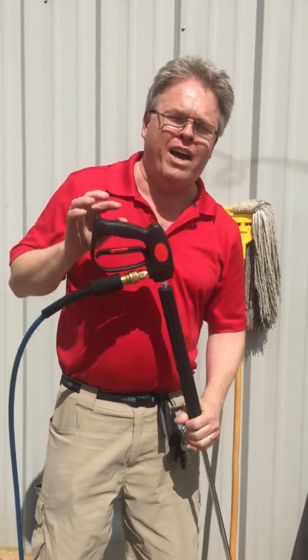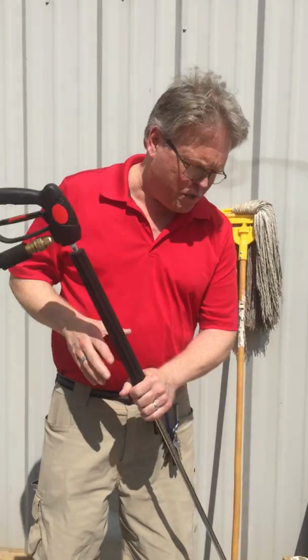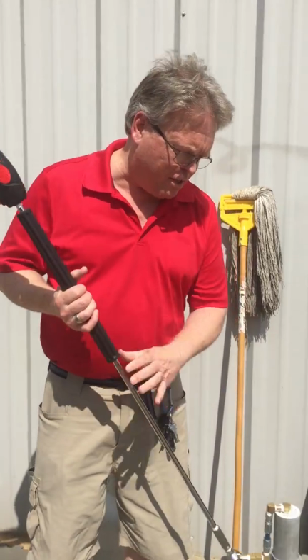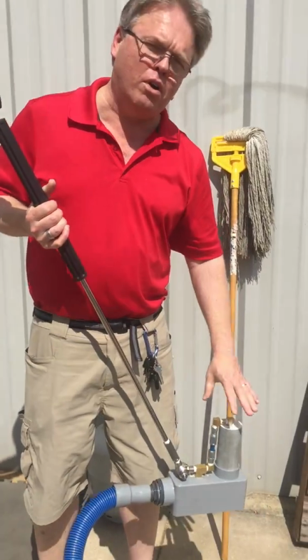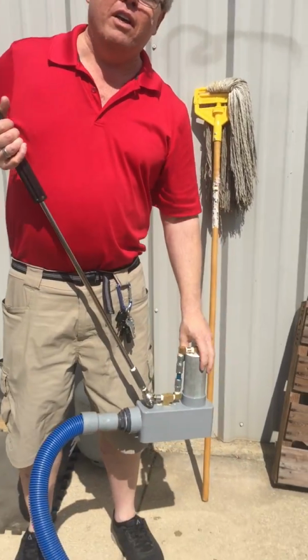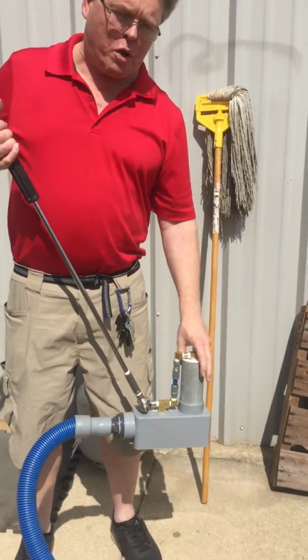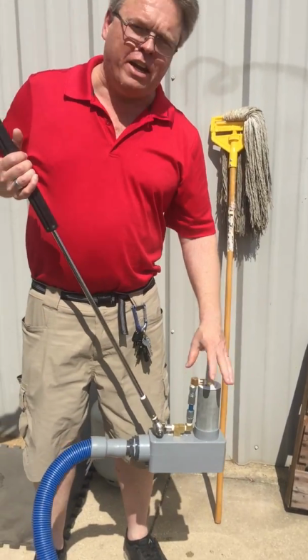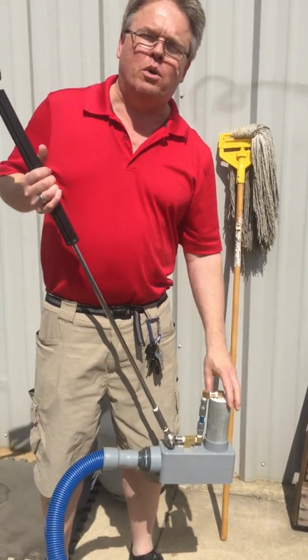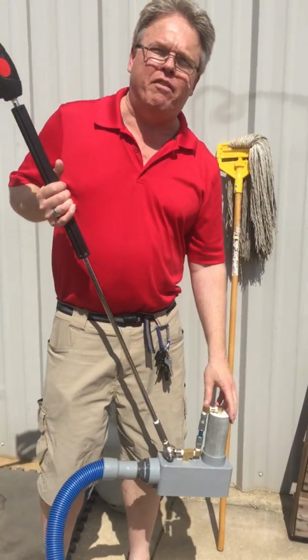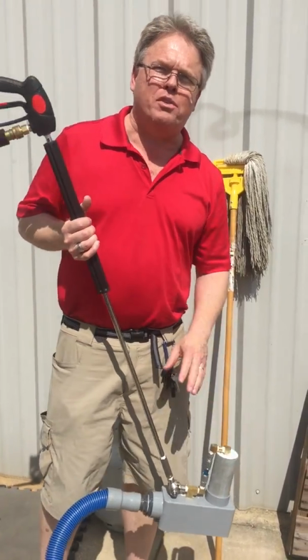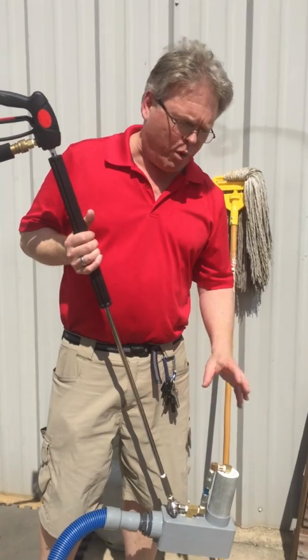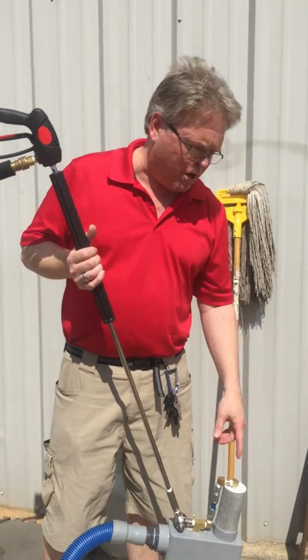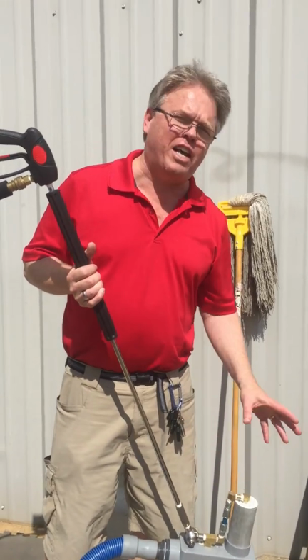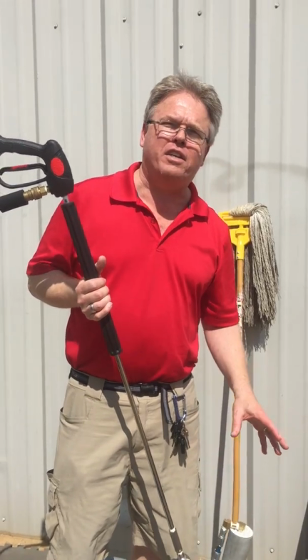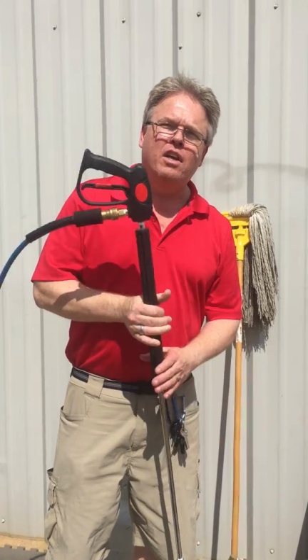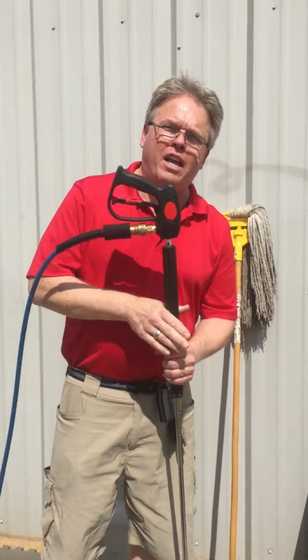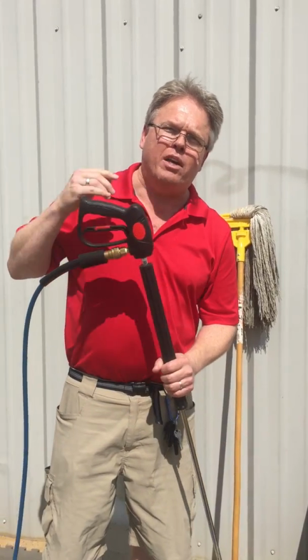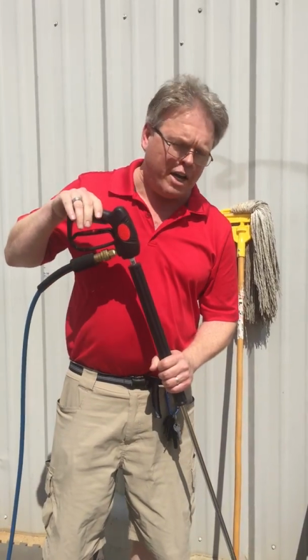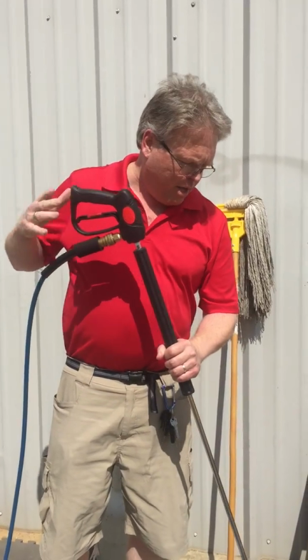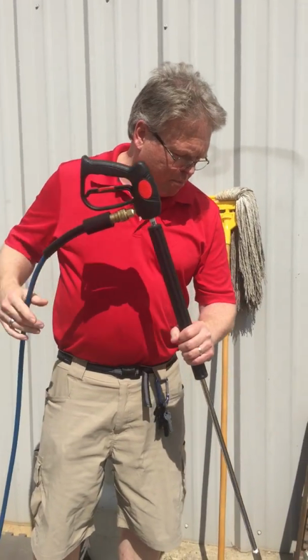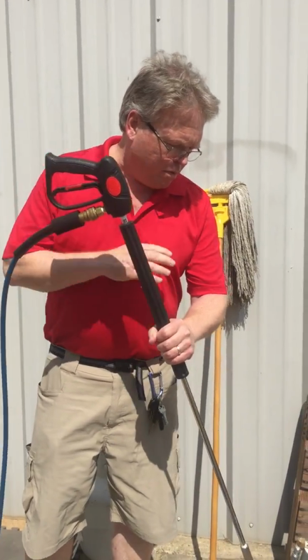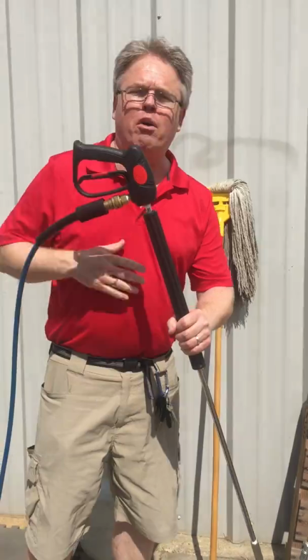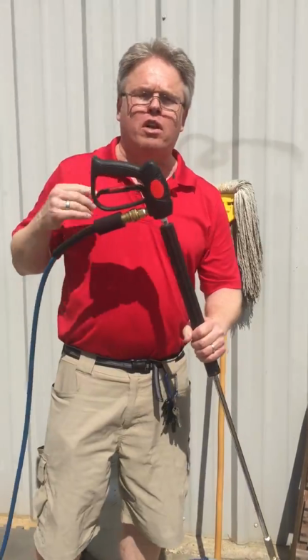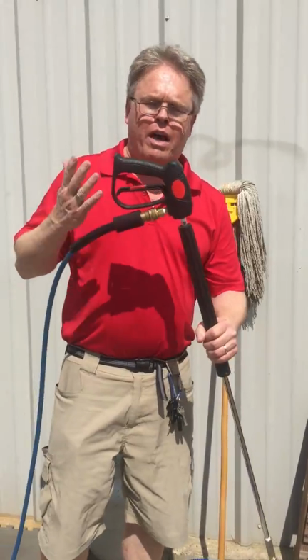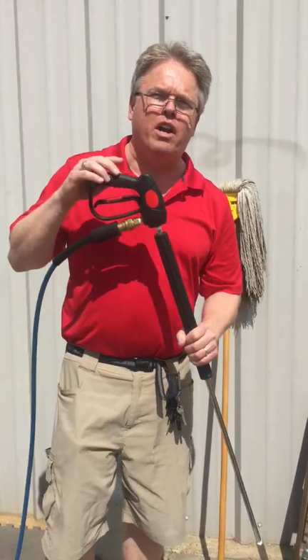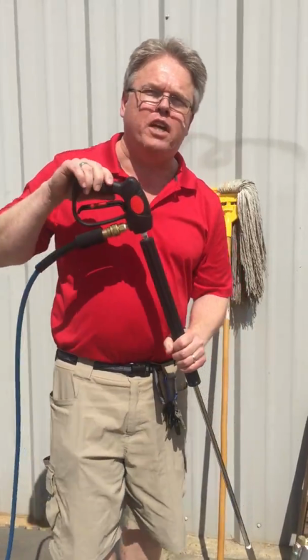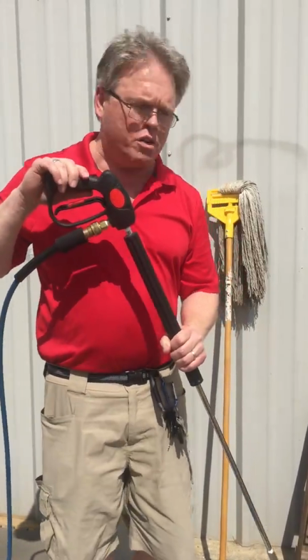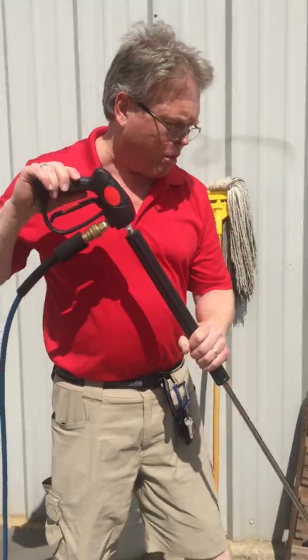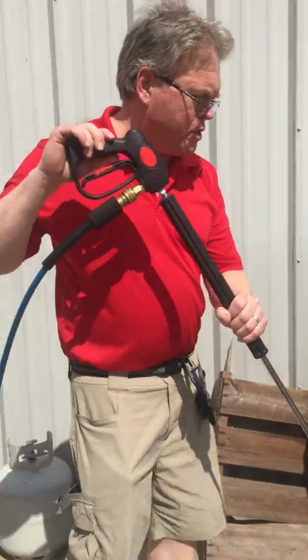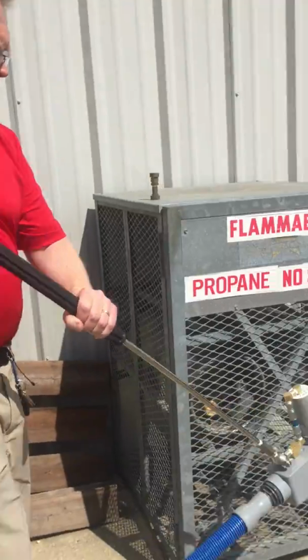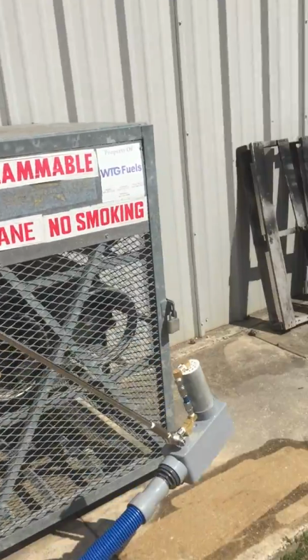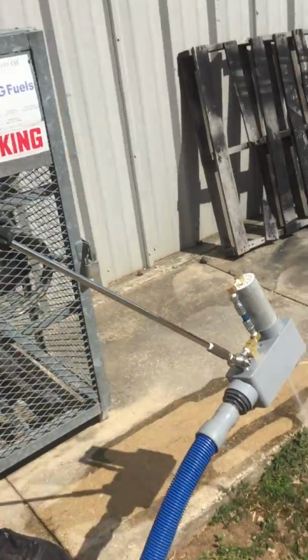We just tested this tool, this grout line cleaning tool at 500 psi, but we also want to do a secondary test at 800 psi. The components will certainly allow you to run it at 1500 without a problem, so go ahead and do that.